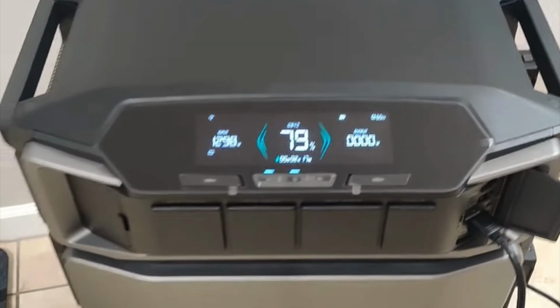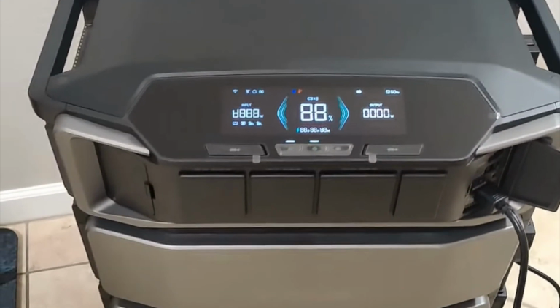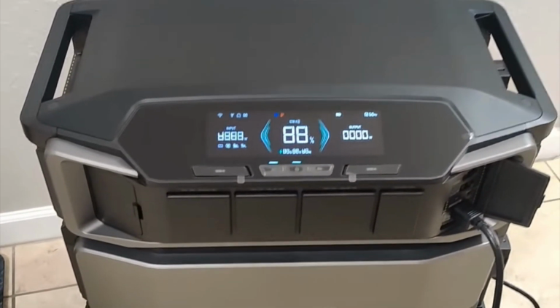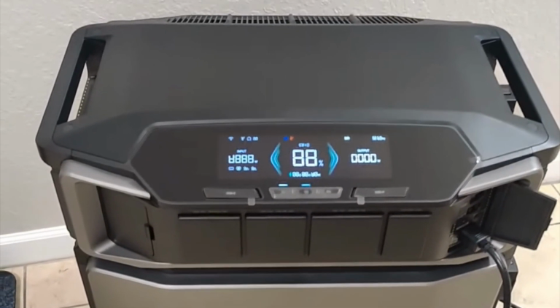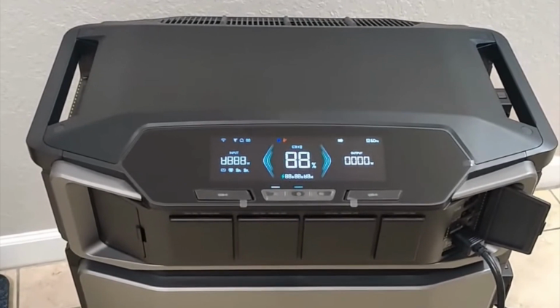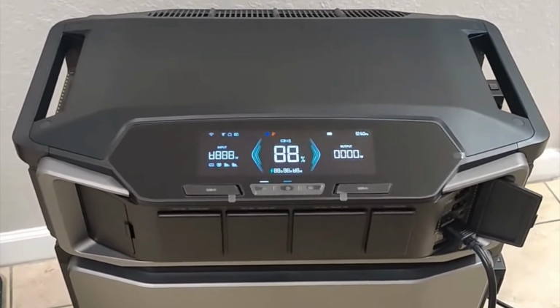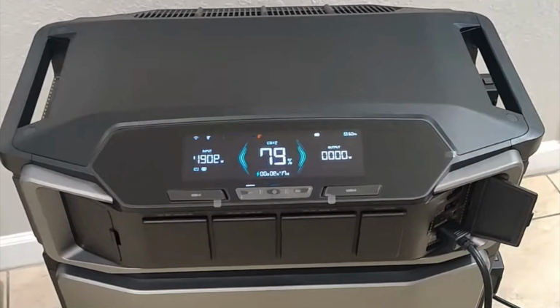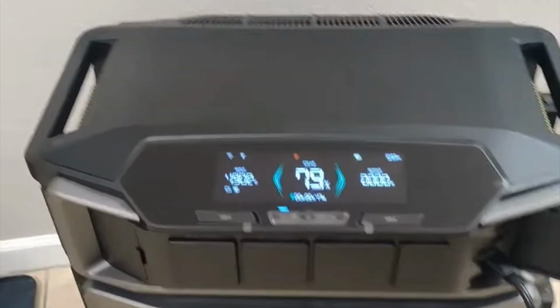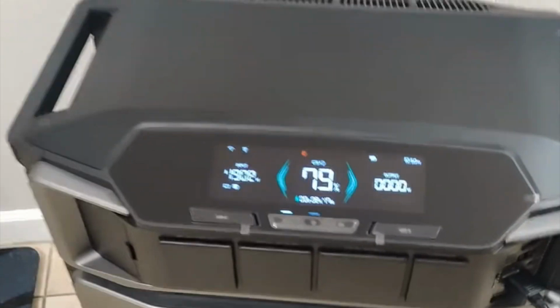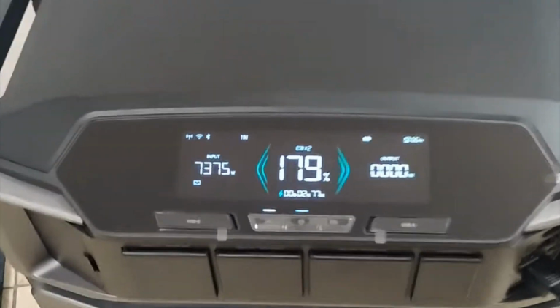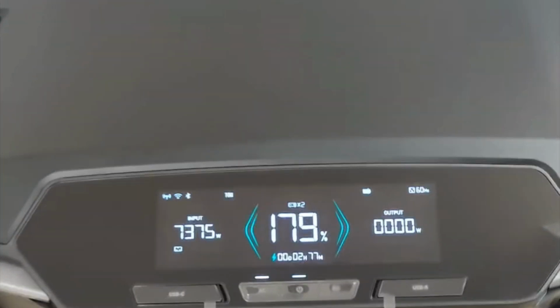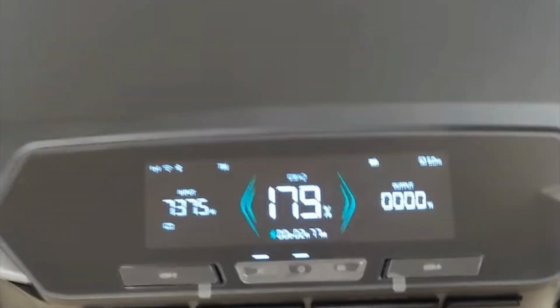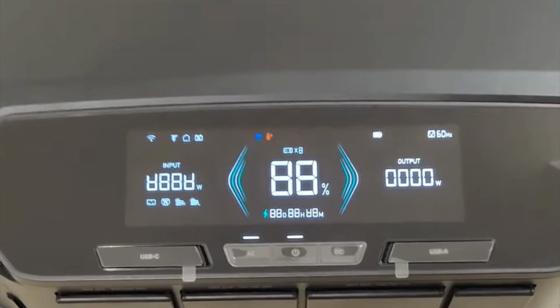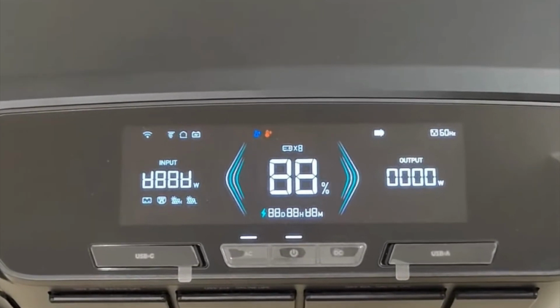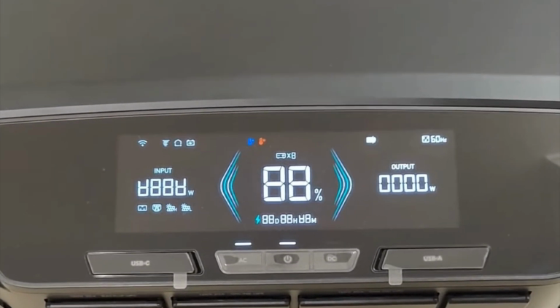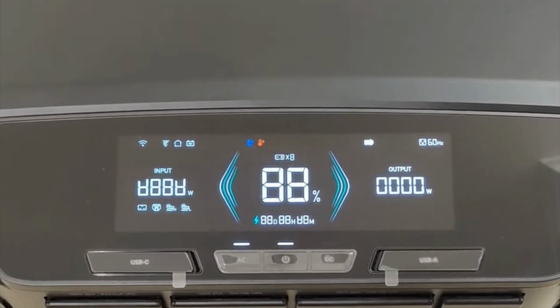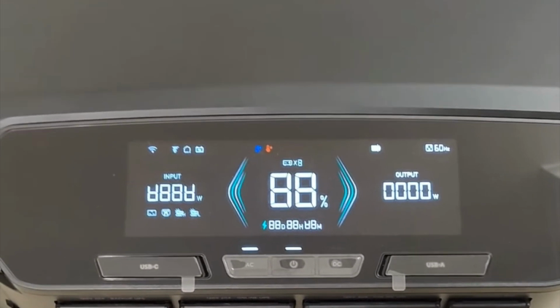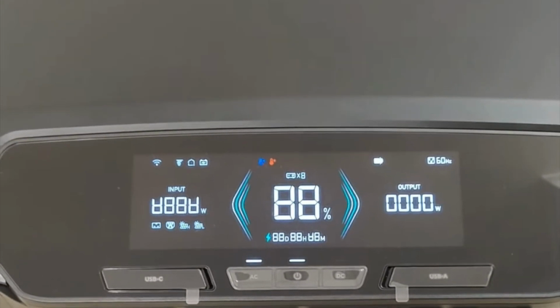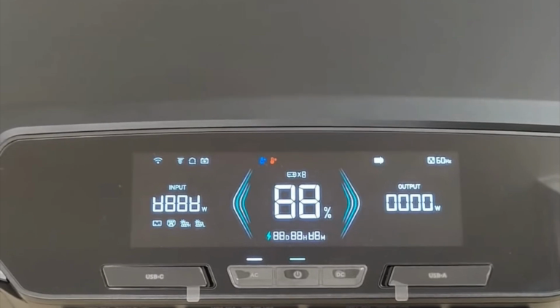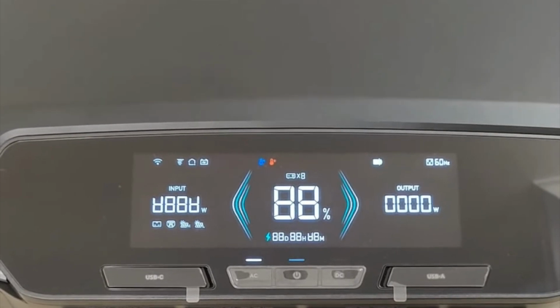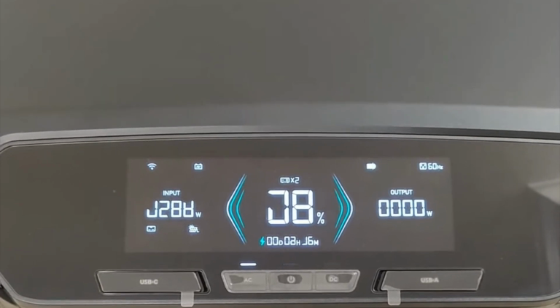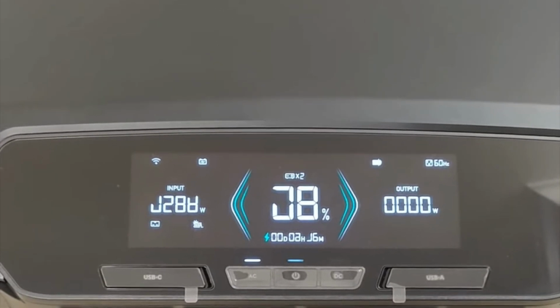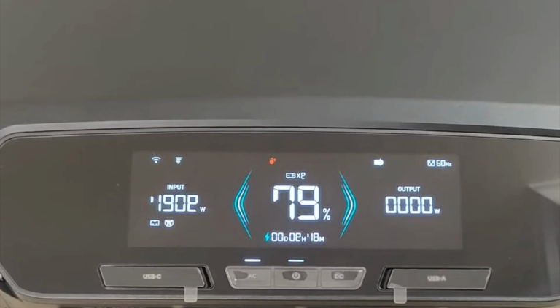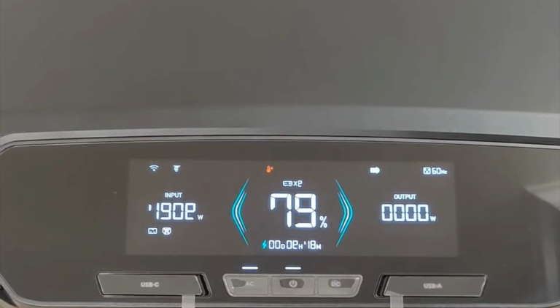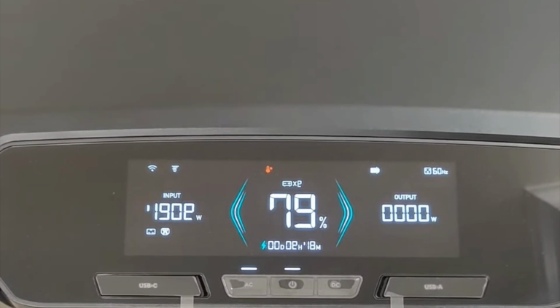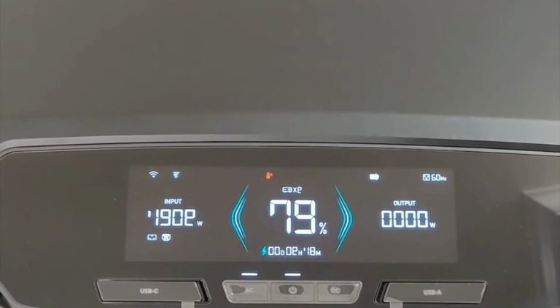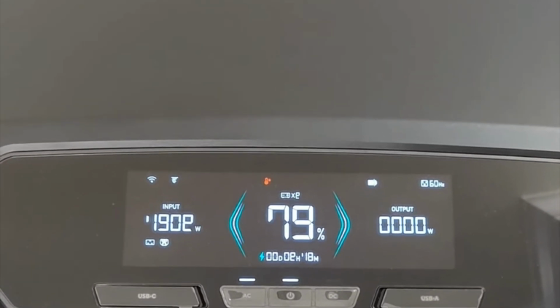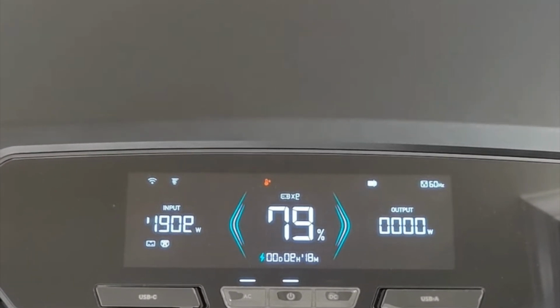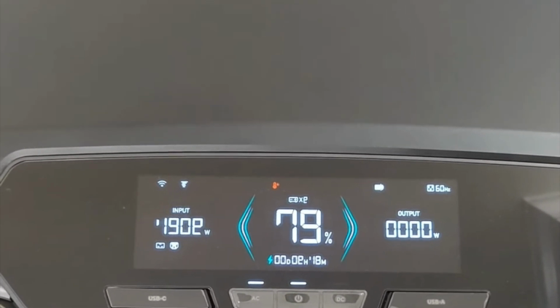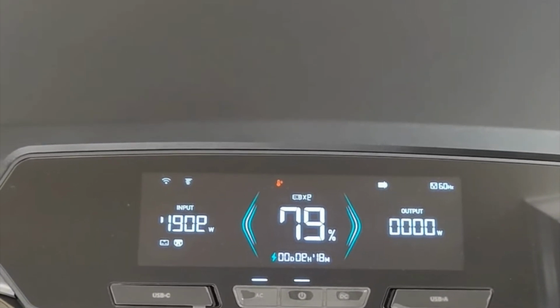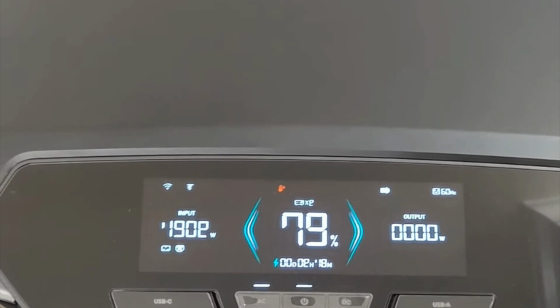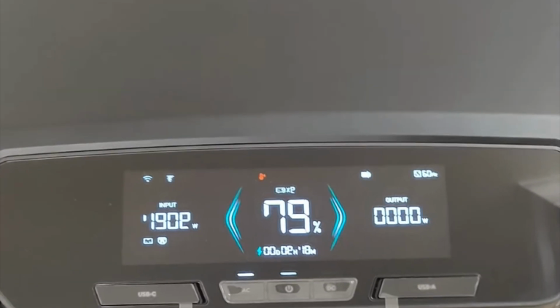Charging it up has been surprisingly quick — just two hours for a full charge, which was really convenient during a recent storm. I also hooked it up to some solar panels and it worked flawlessly, making it perfect for off-grid camping.